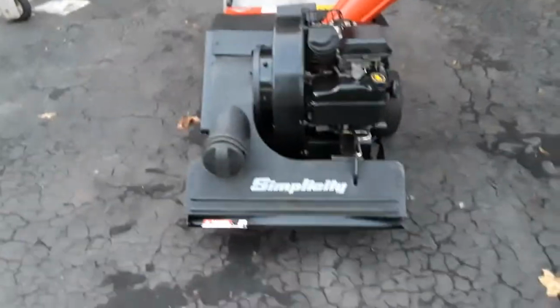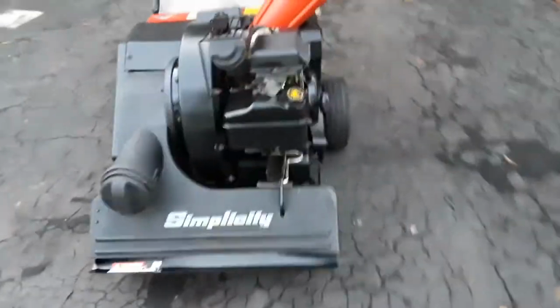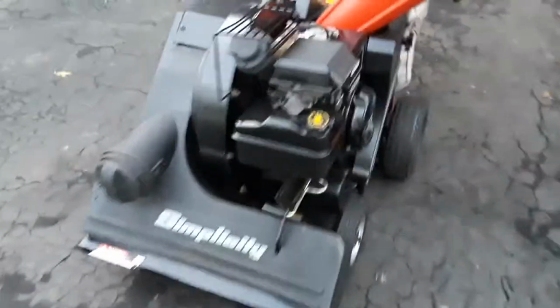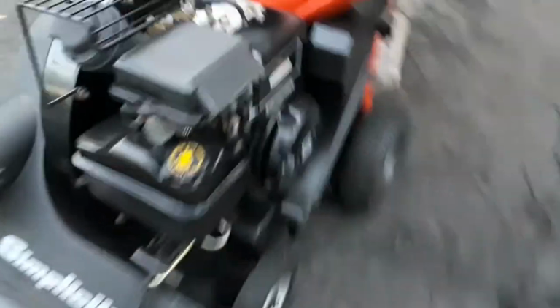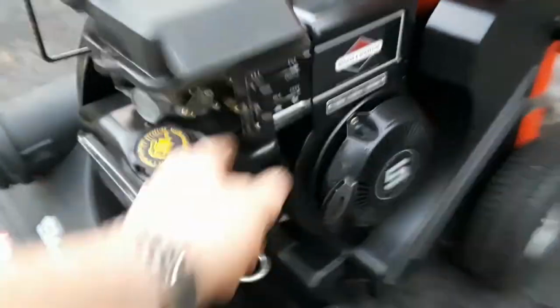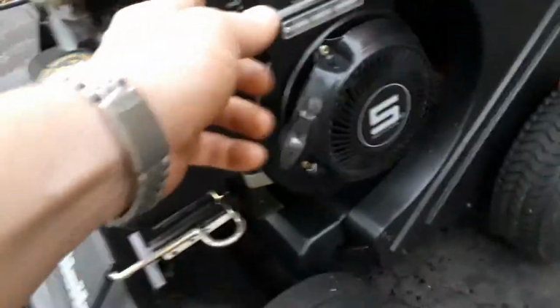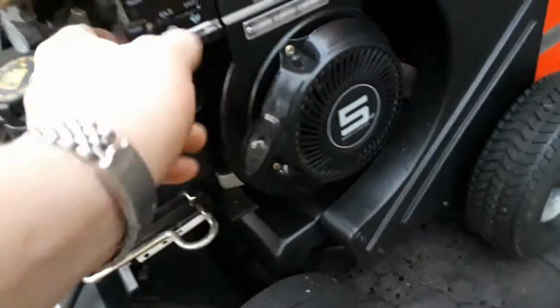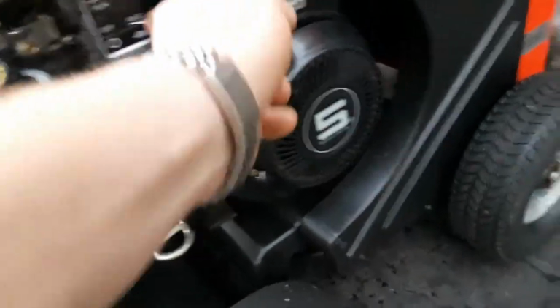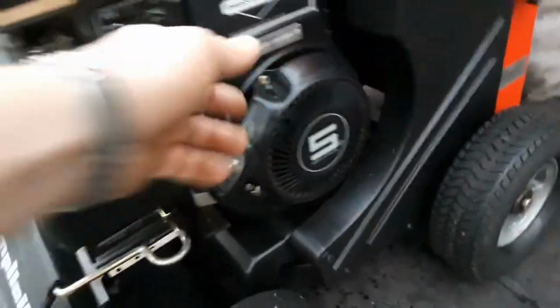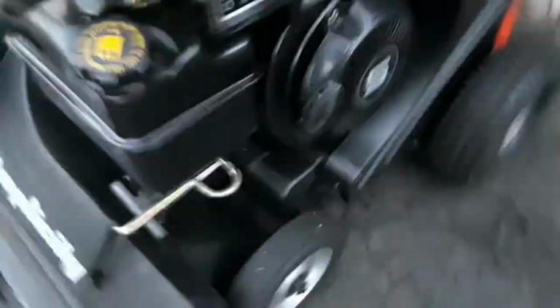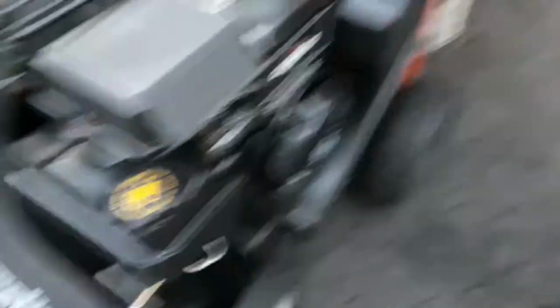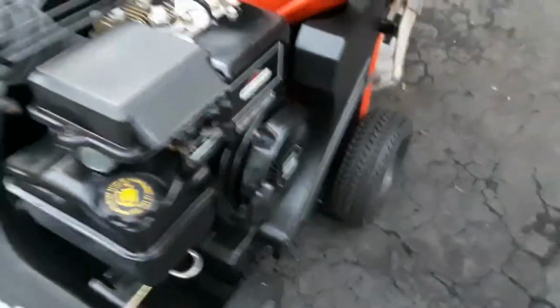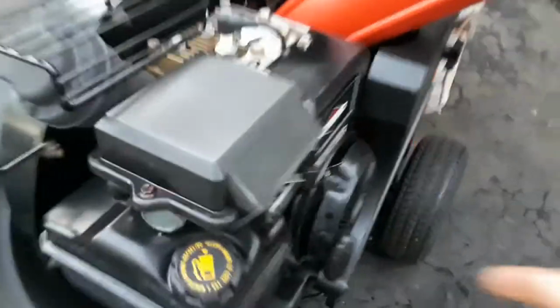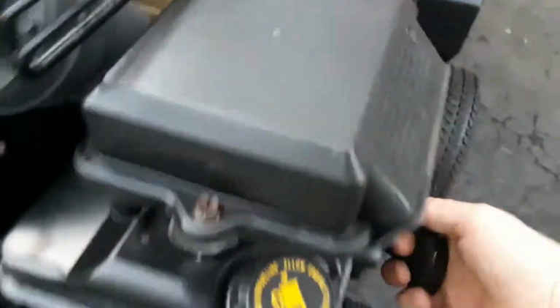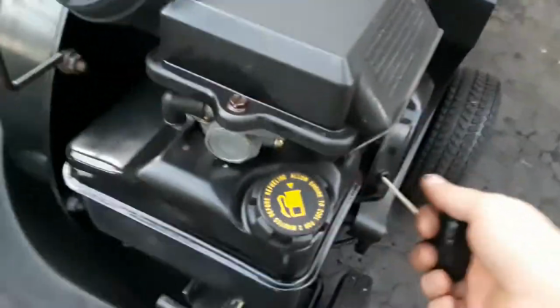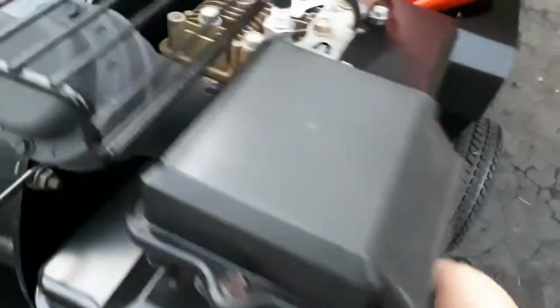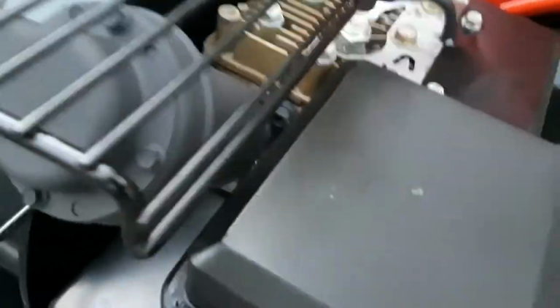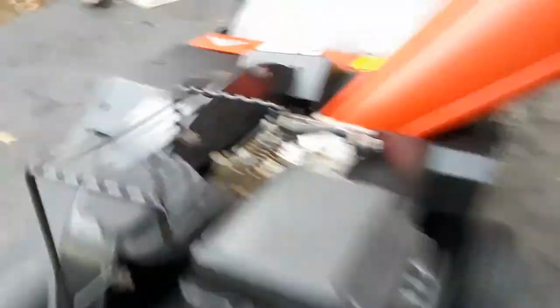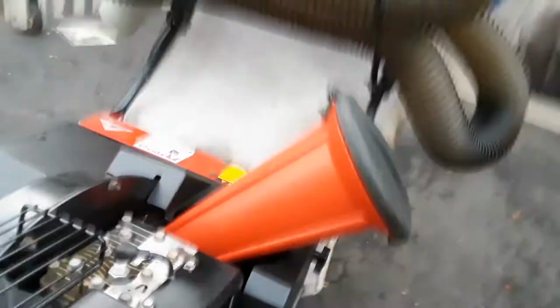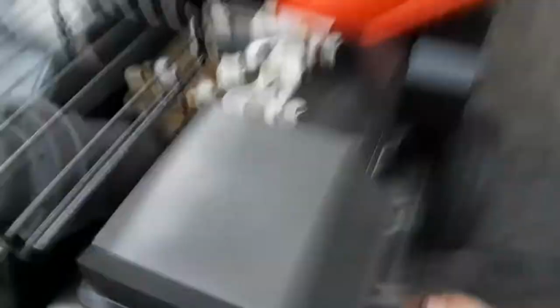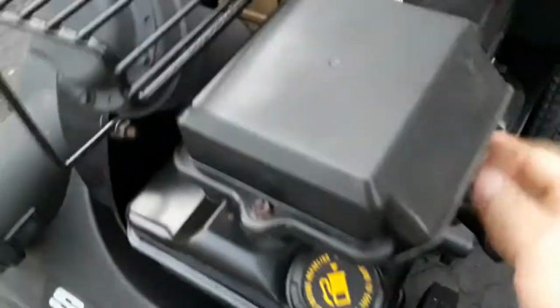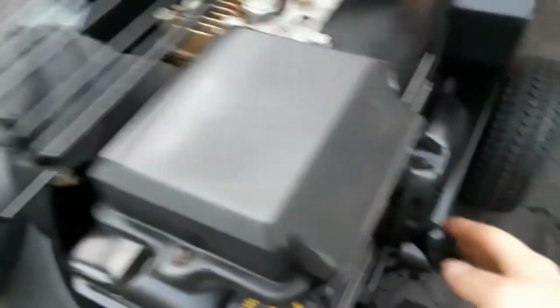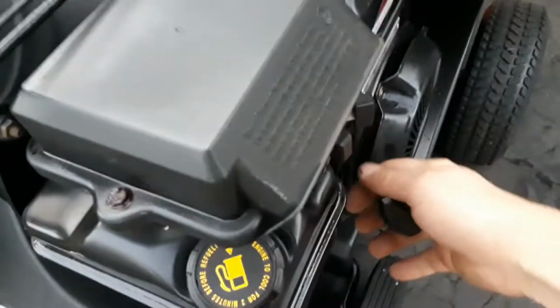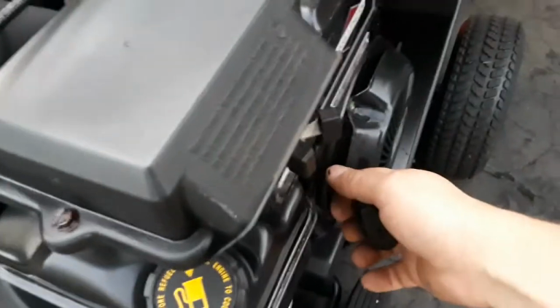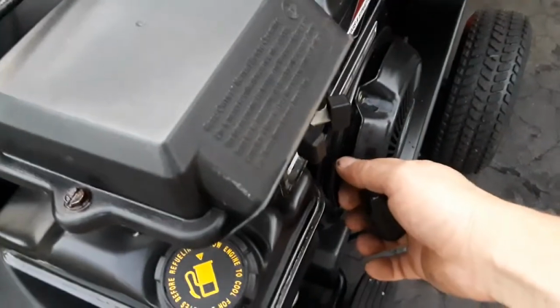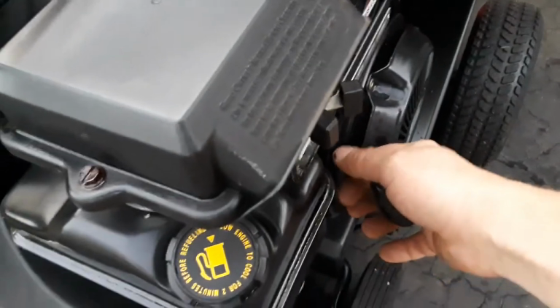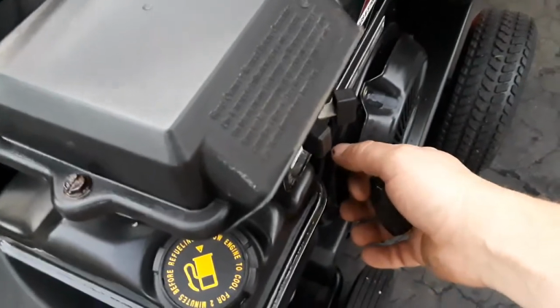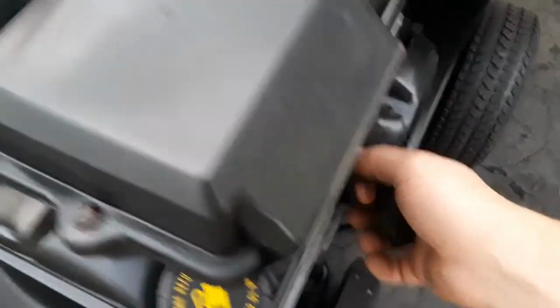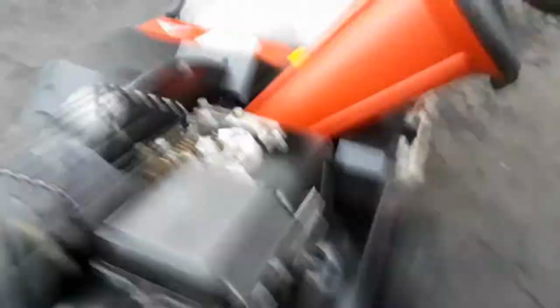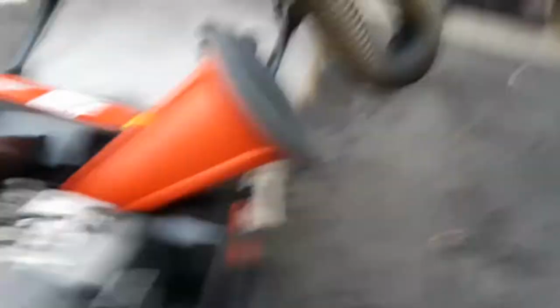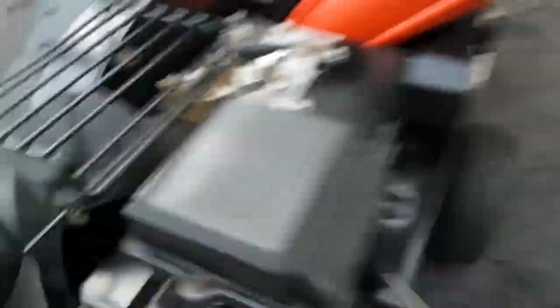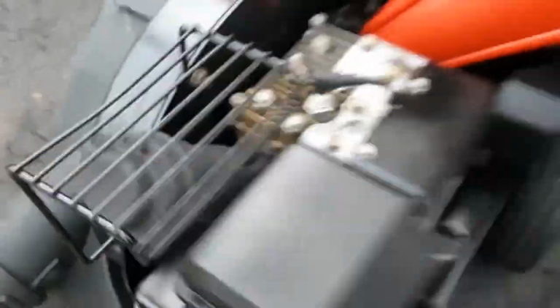All right, let's go ahead and start it up. Put it on choke, put it on run, put it on fast. Give it a tug. Take it off choke. There it goes.